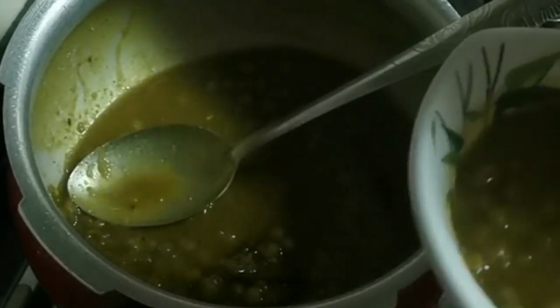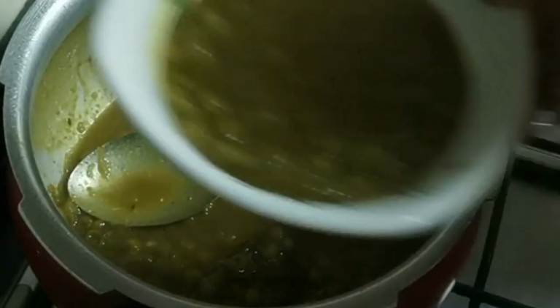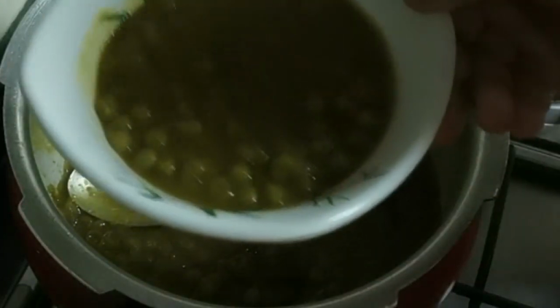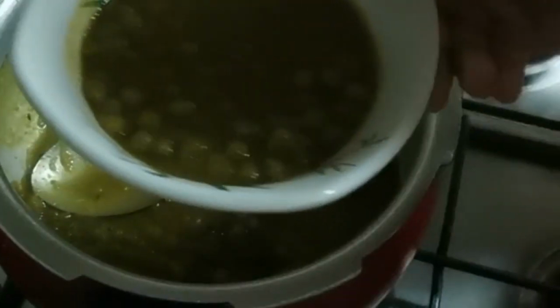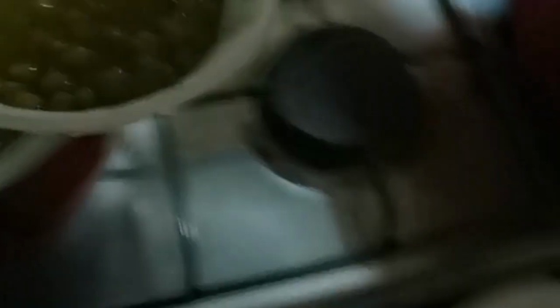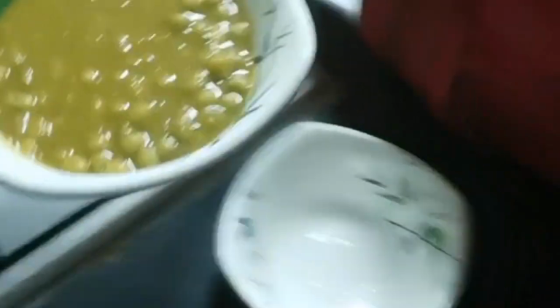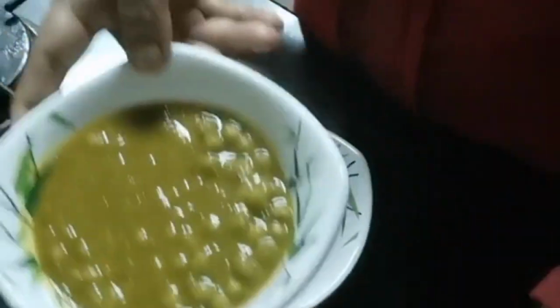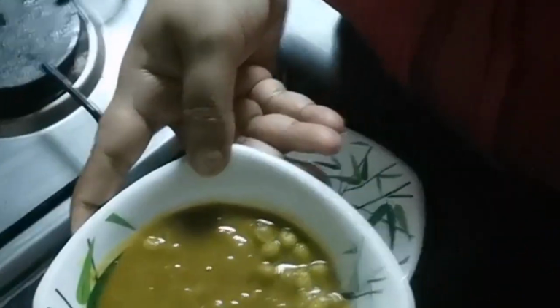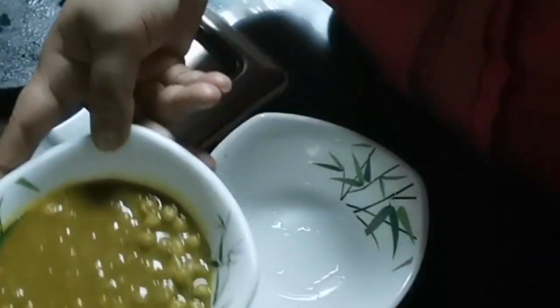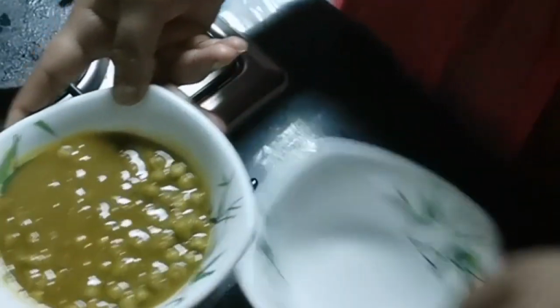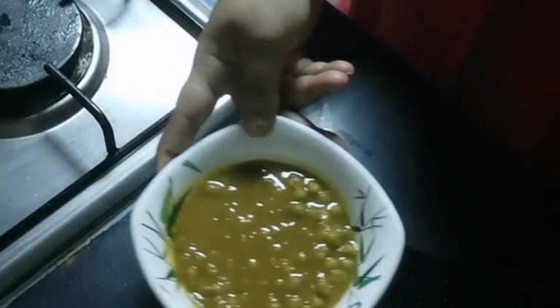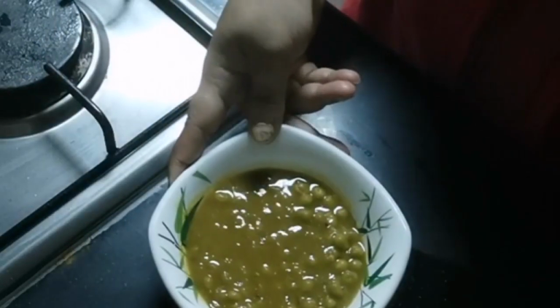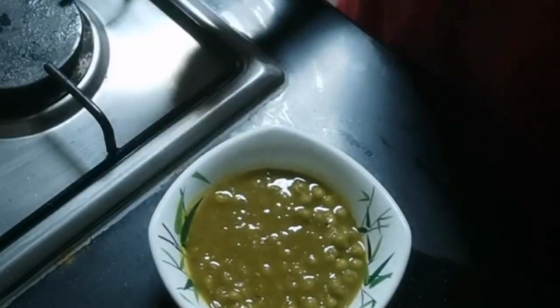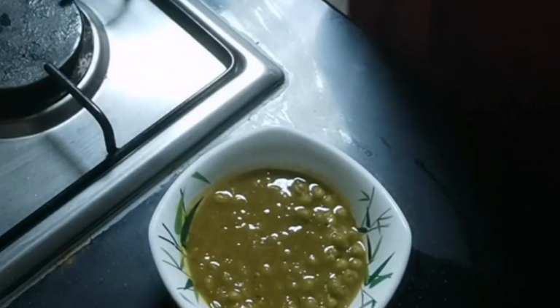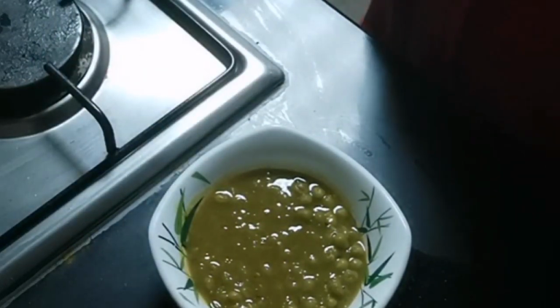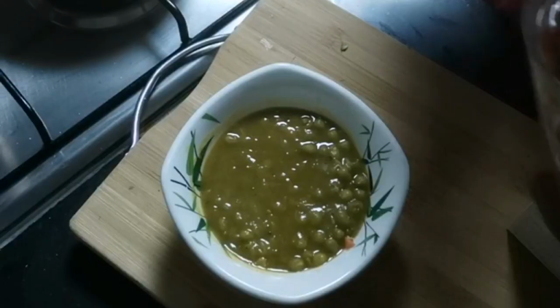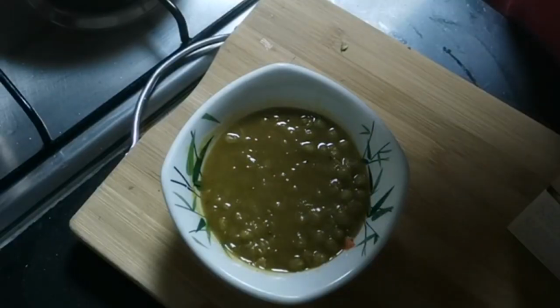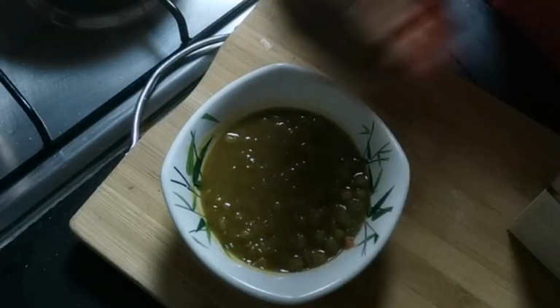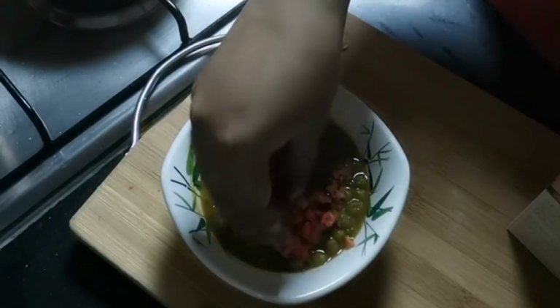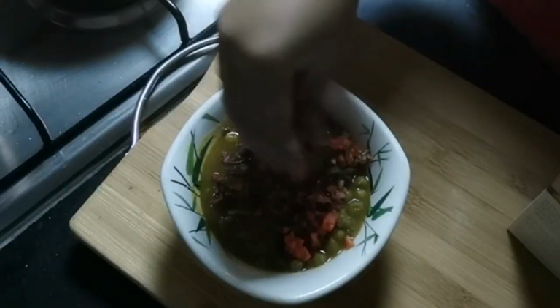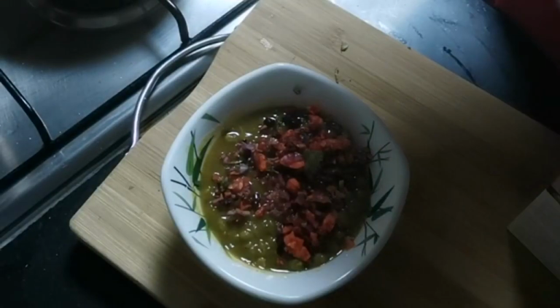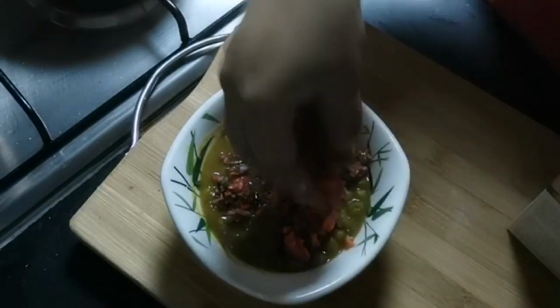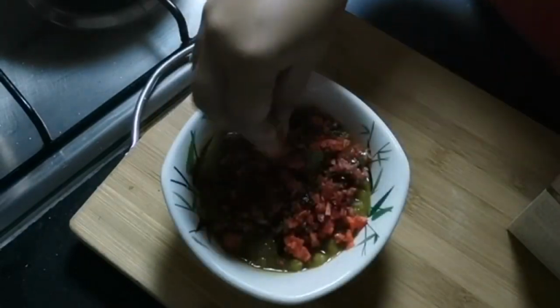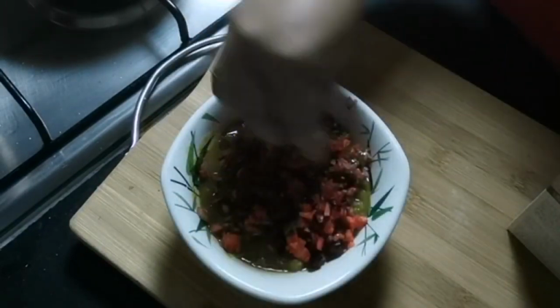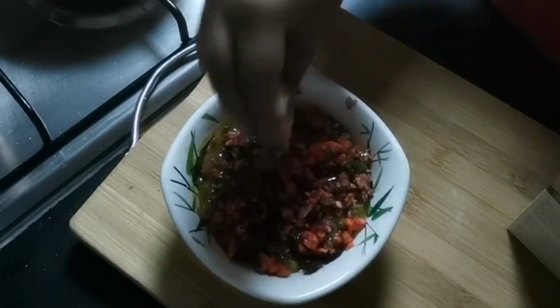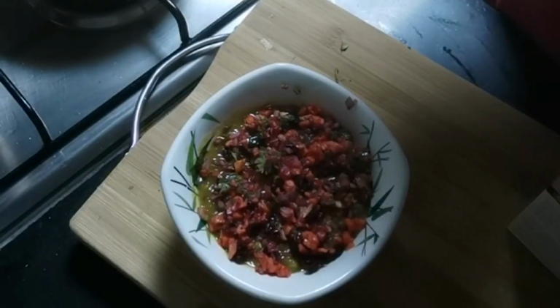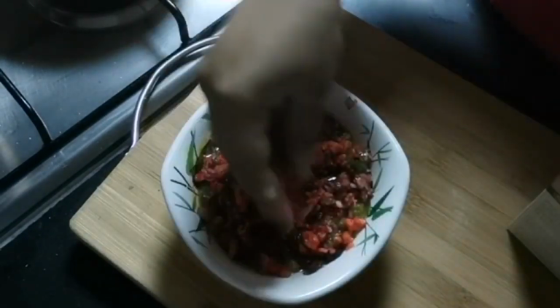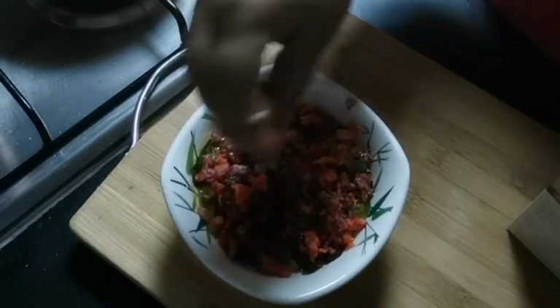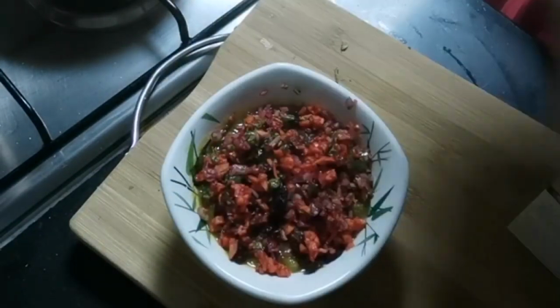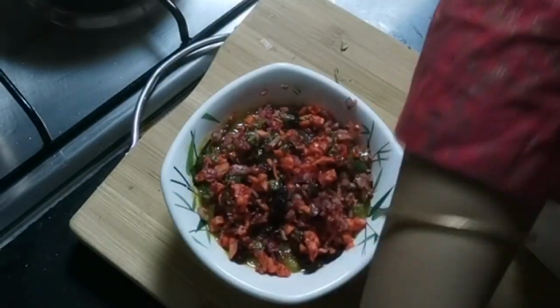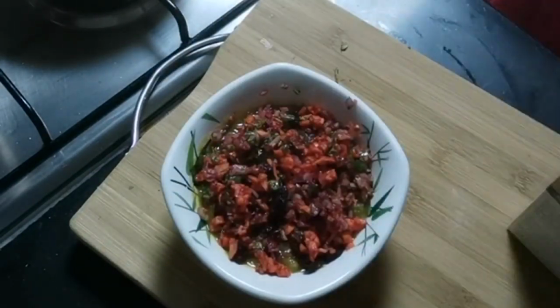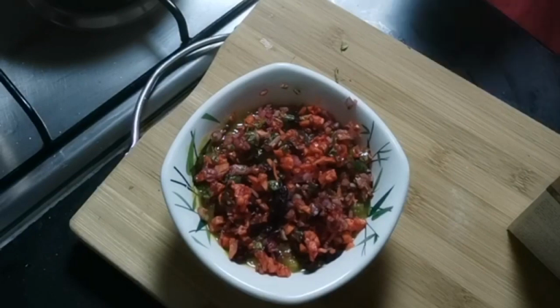Now I will take the chole in a bowl and start preparation of the chaat dressing. Add the chopped salads on top of it and add a small pinch of chaat masala — just drop a pinch between your palms so that it becomes fine.